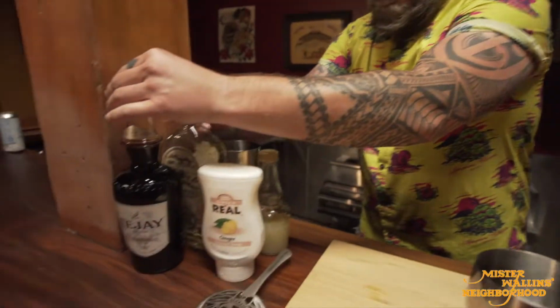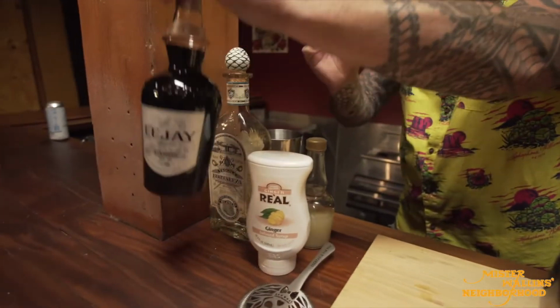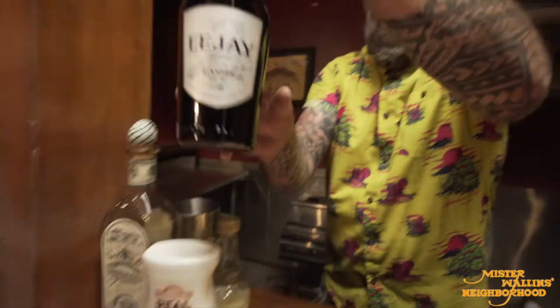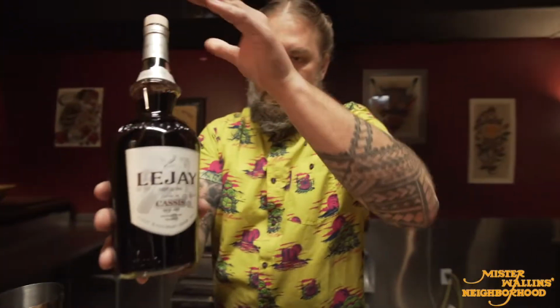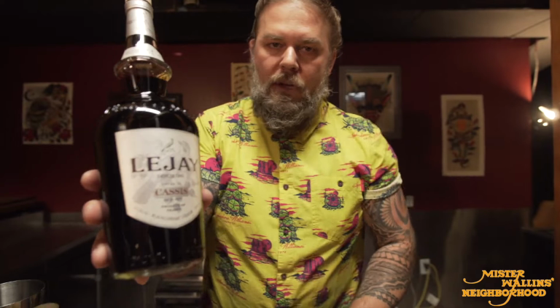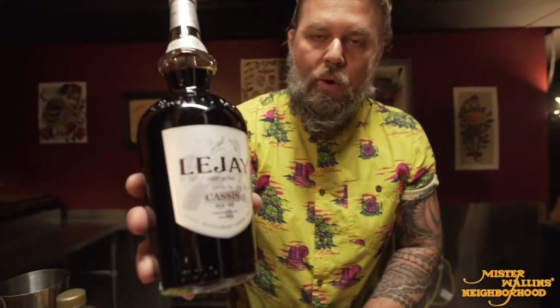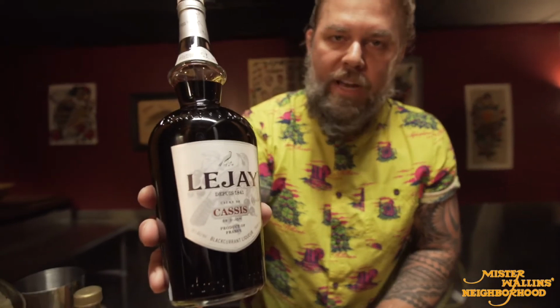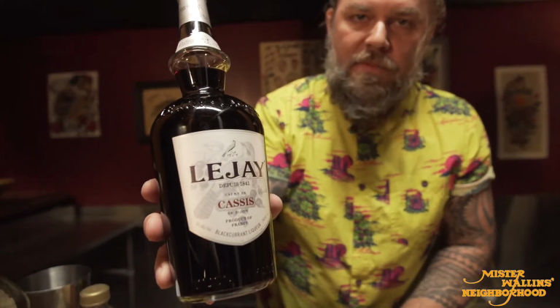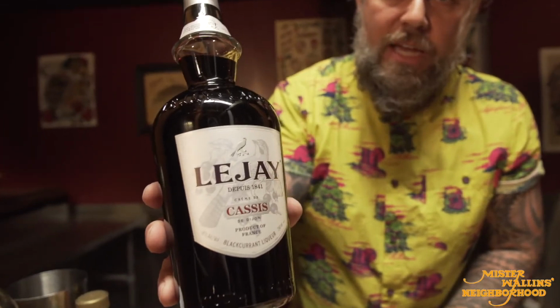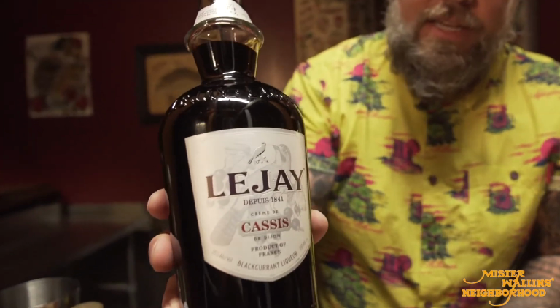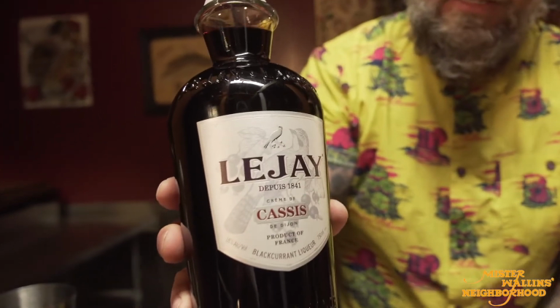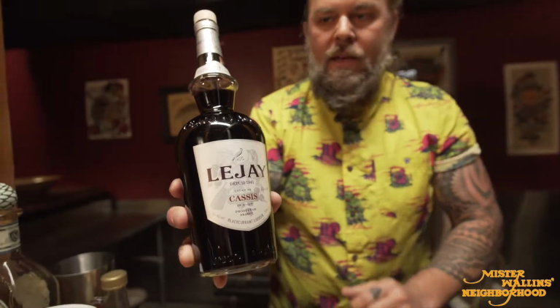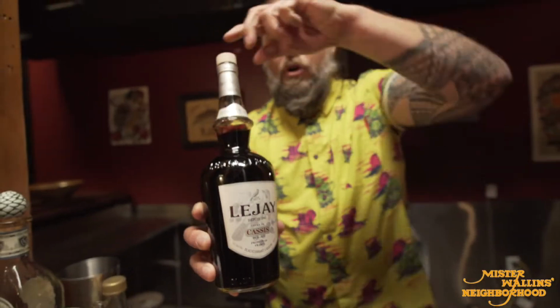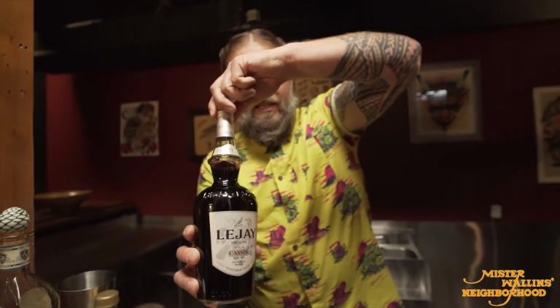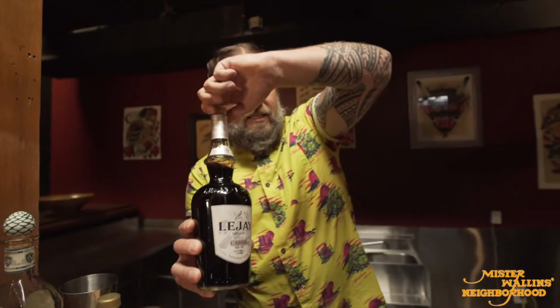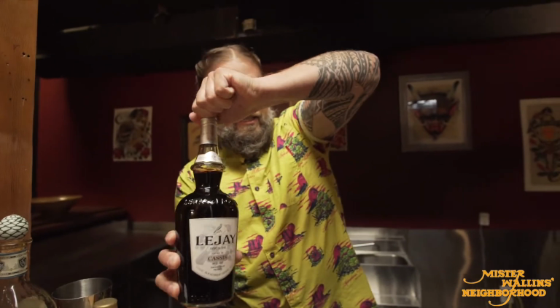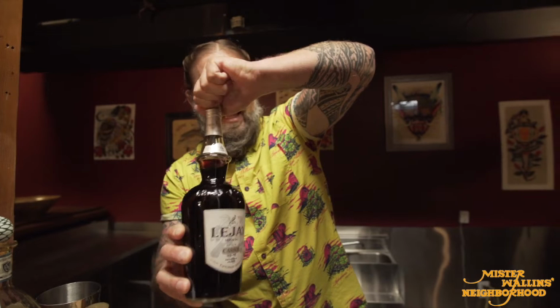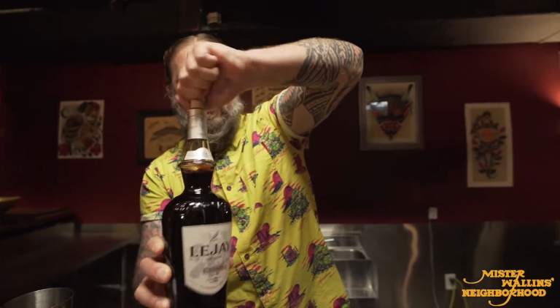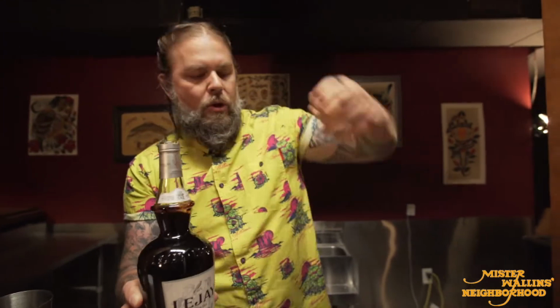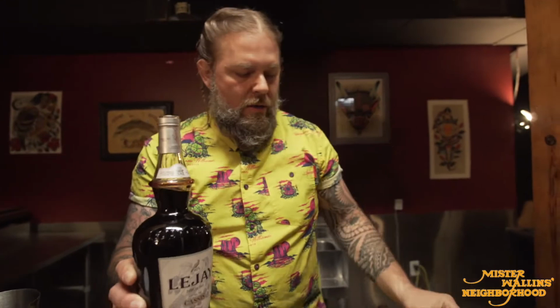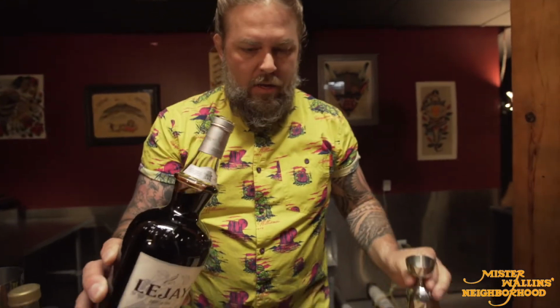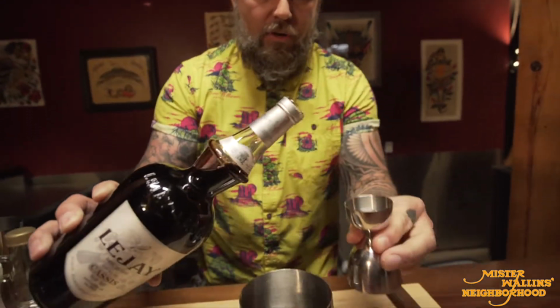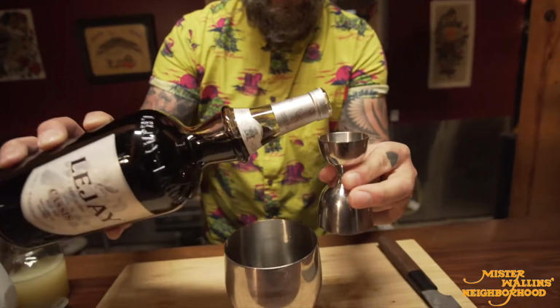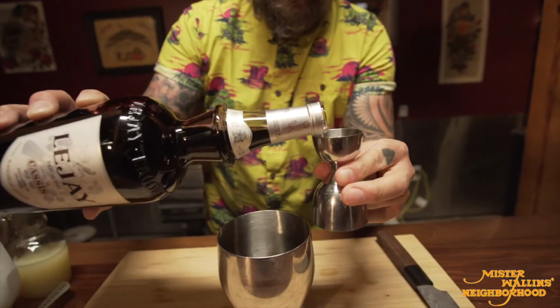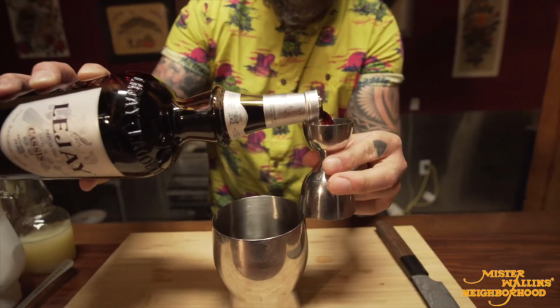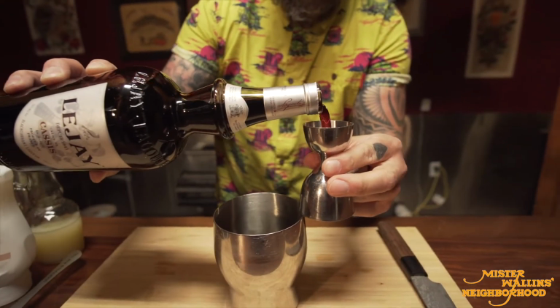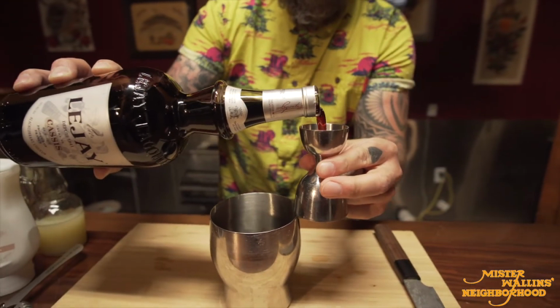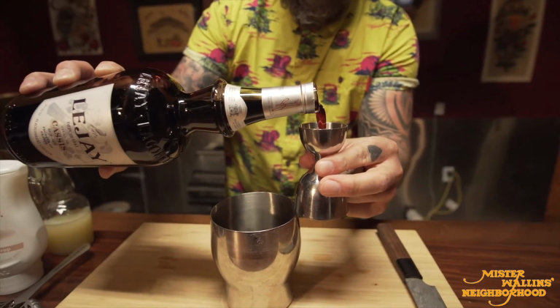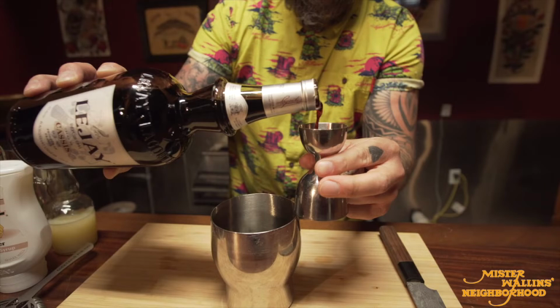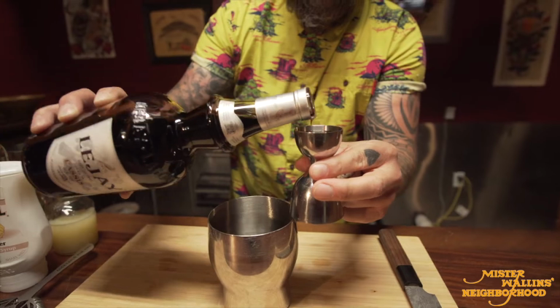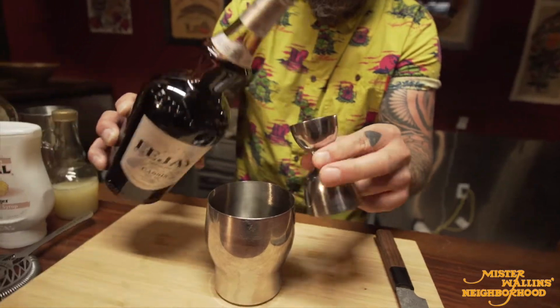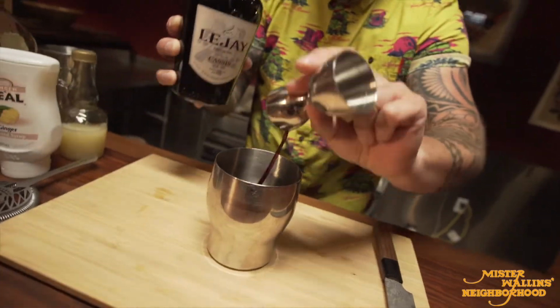Next, three quarters of an ounce of Leger Cassis. If you don't know what Cassis is, it's a black currant liqueur, so we're gonna use three quarters of an ounce here. Smells amazing — smells like fresh berries.